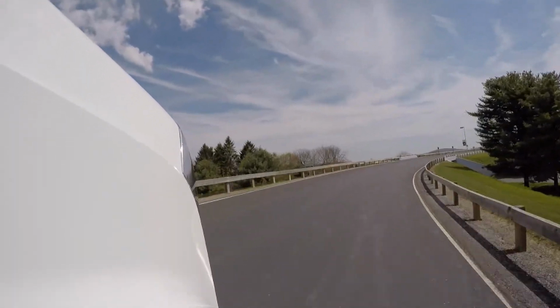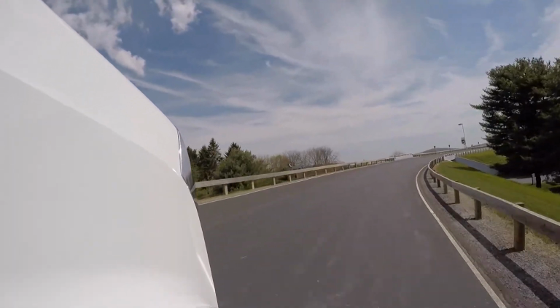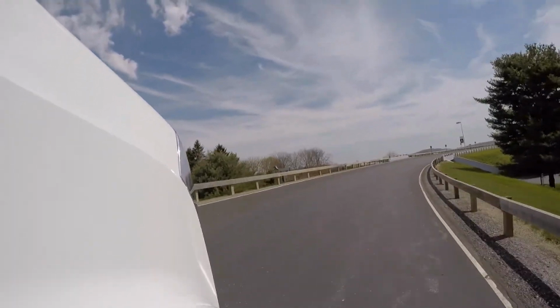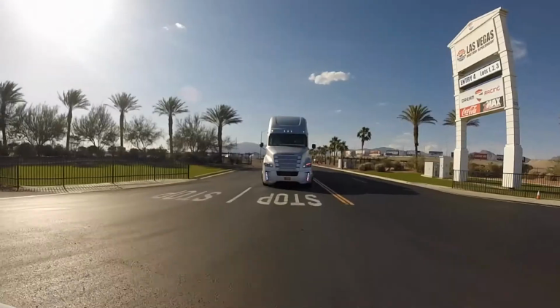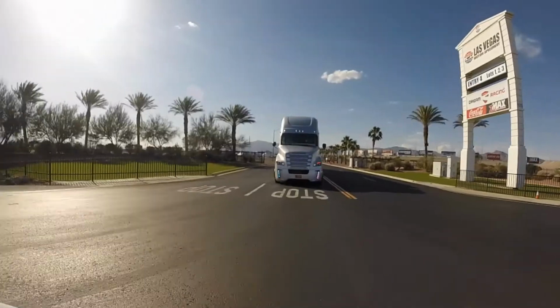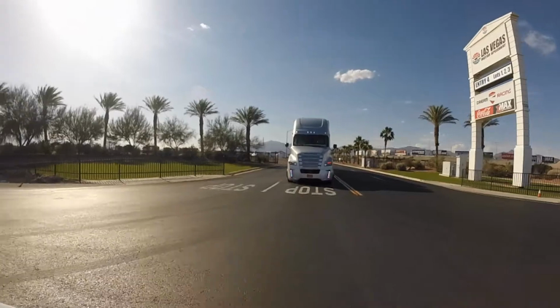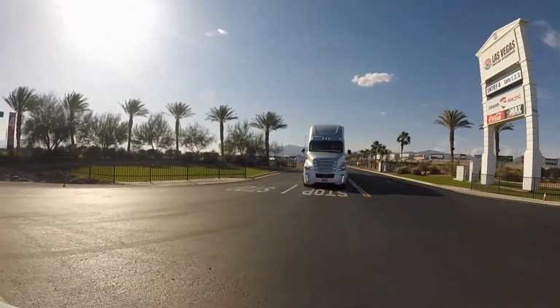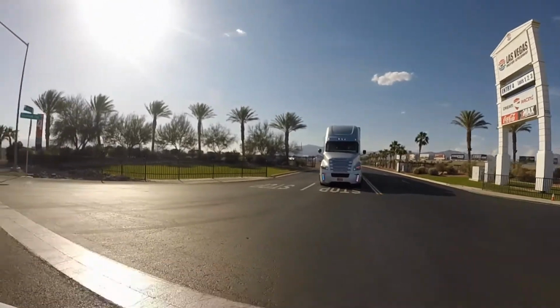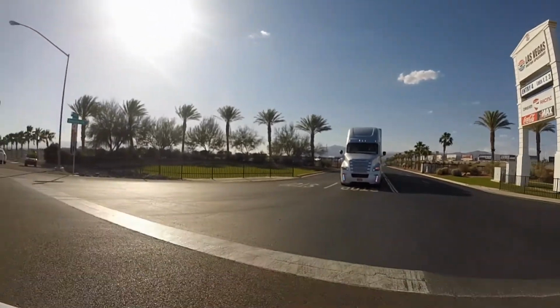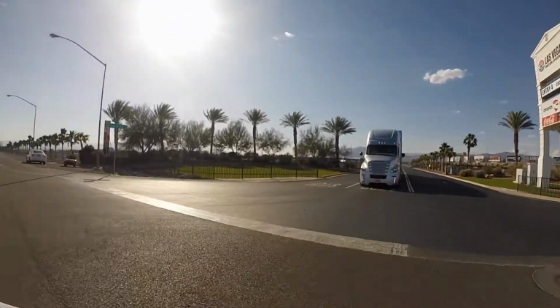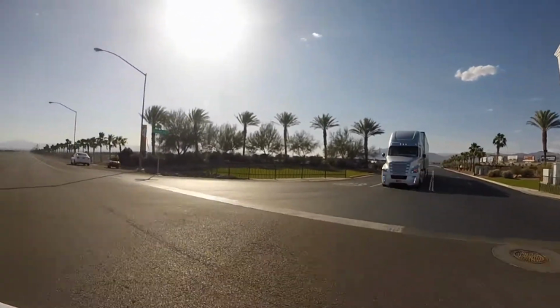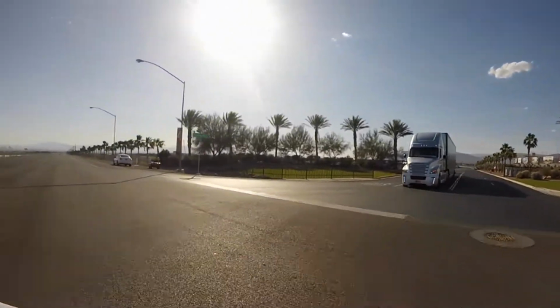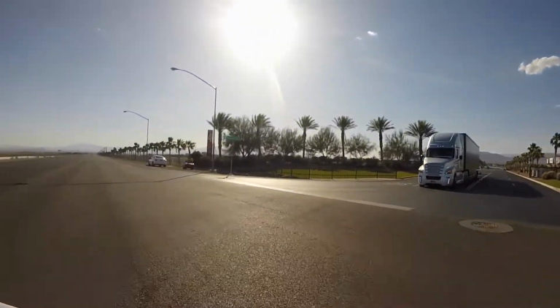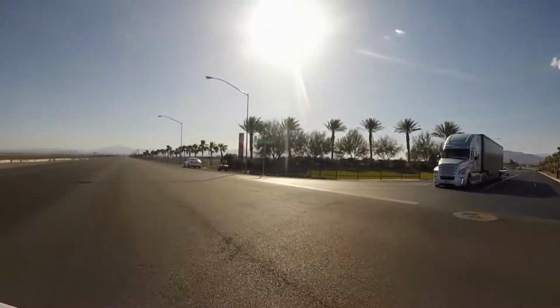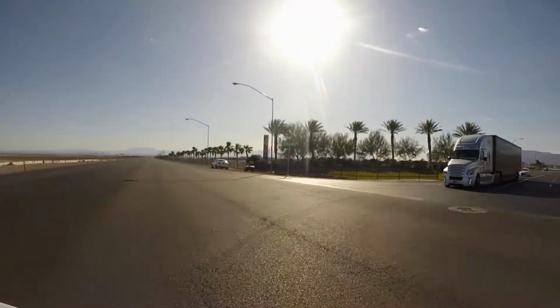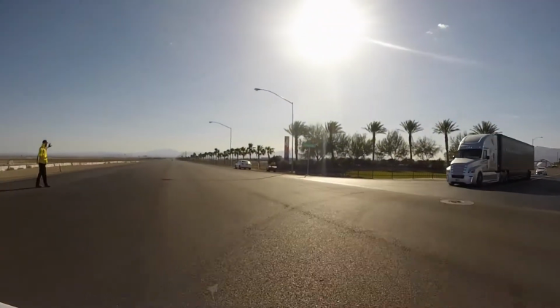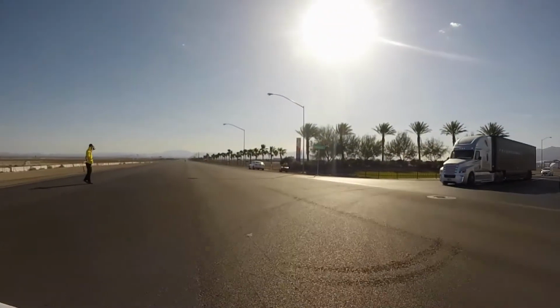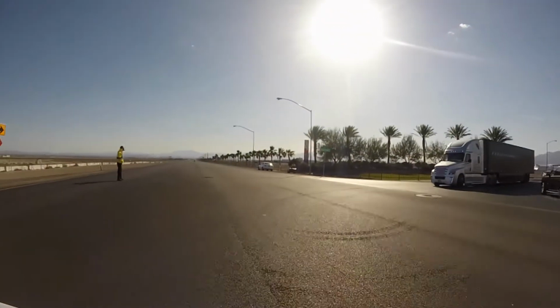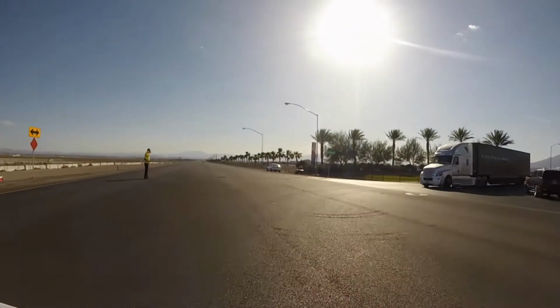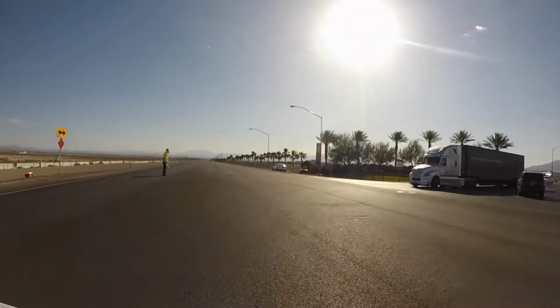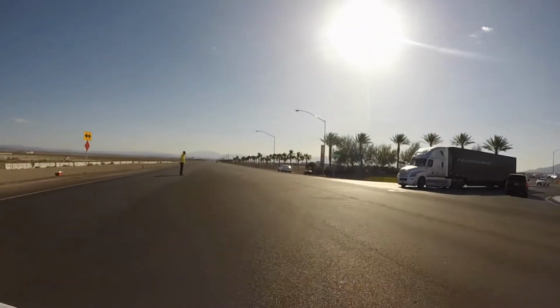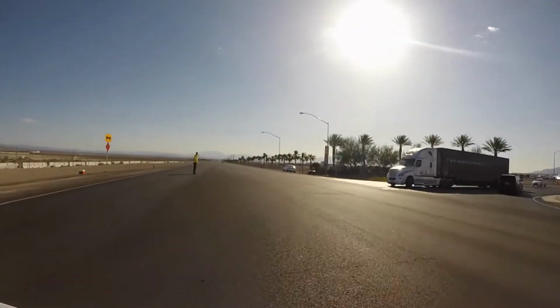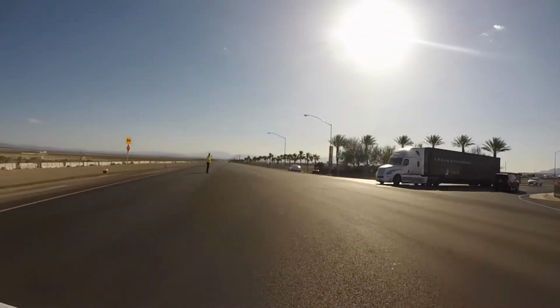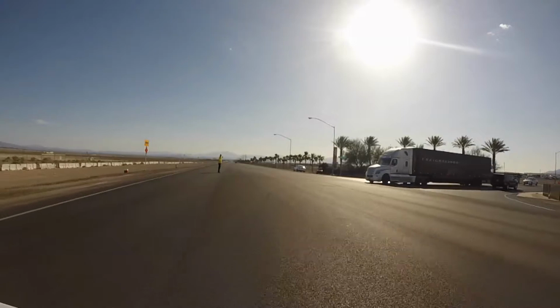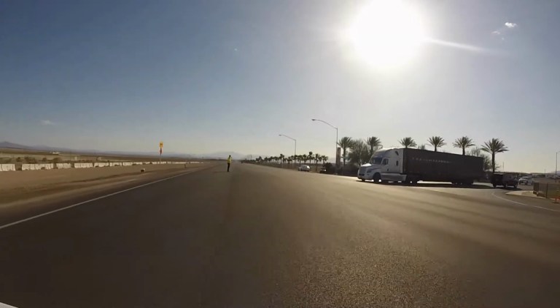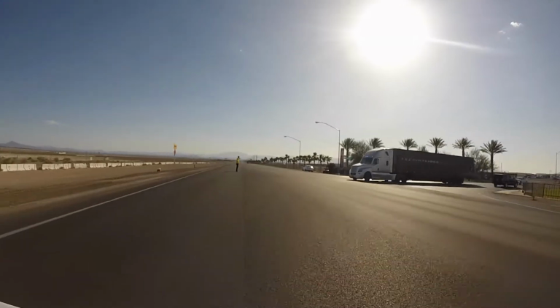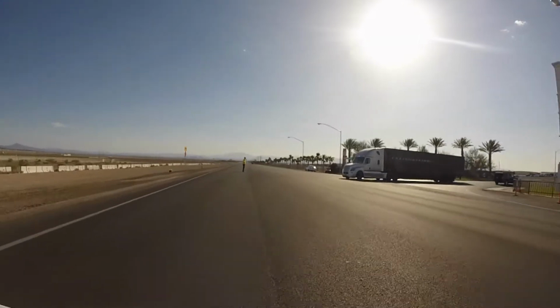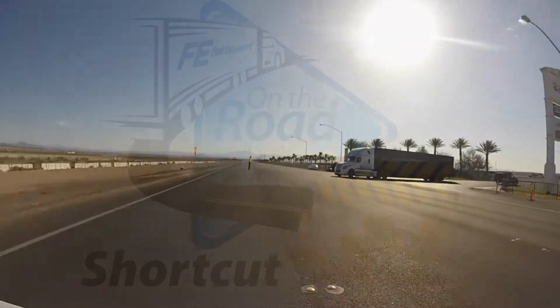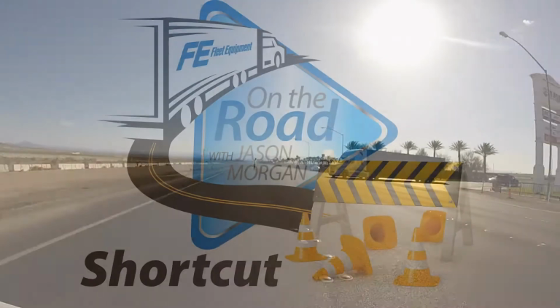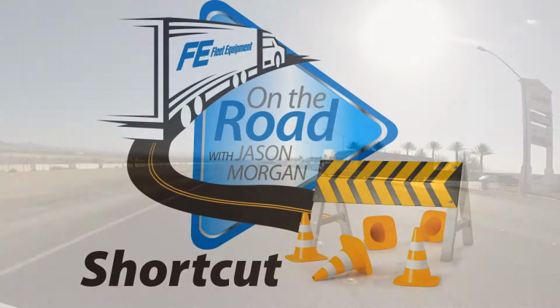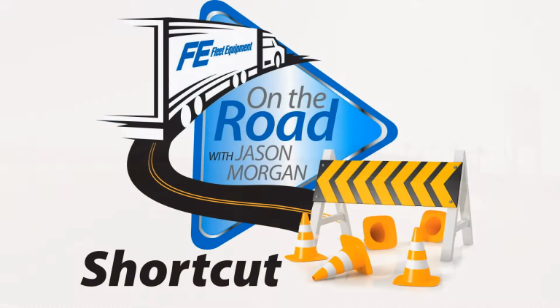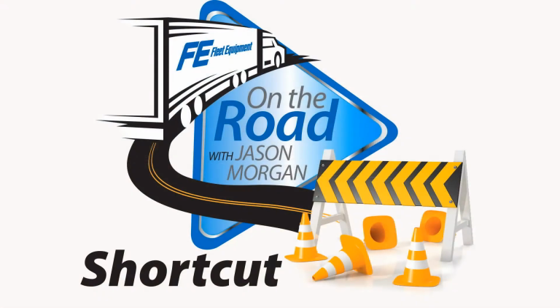Hey Jason, are you sure you know where you're going? I think Dean's right — I don't recognize this at all. Nah, don't worry about it. This is a shortcut.